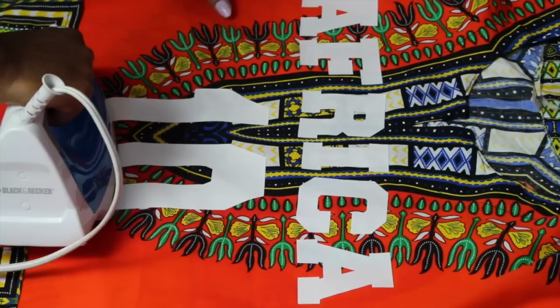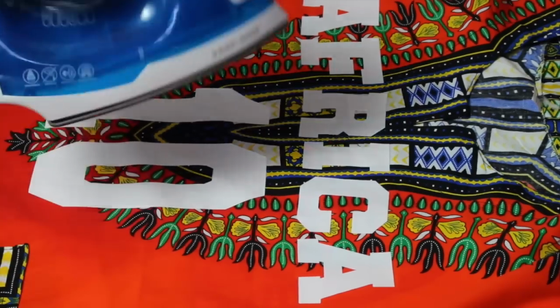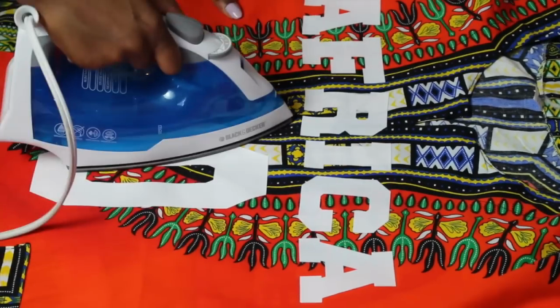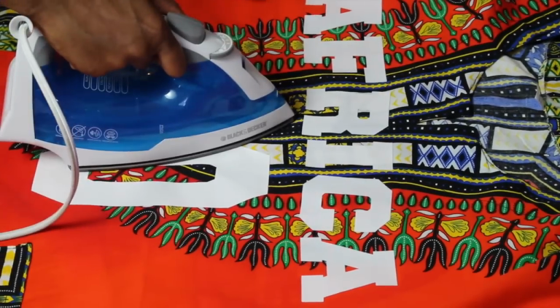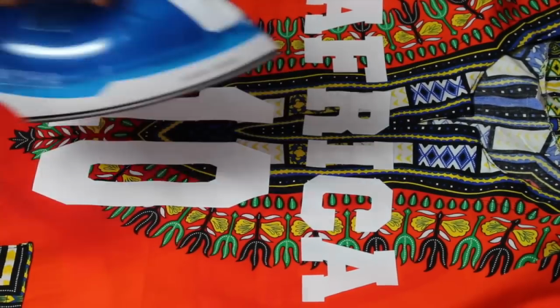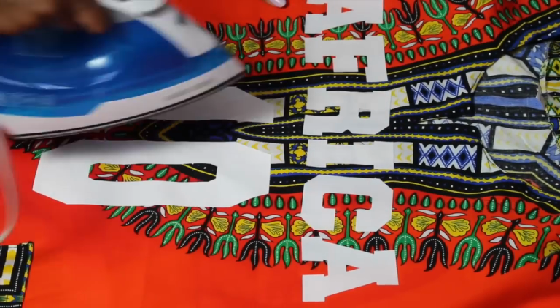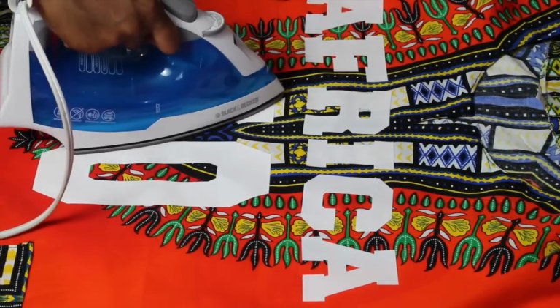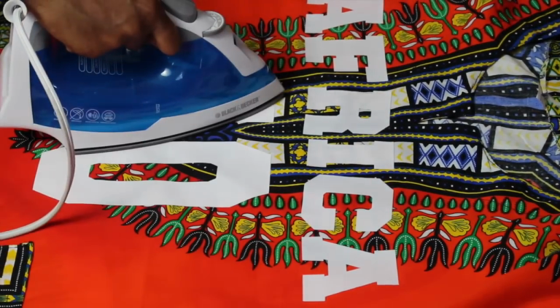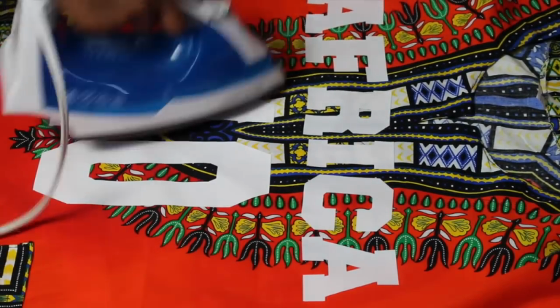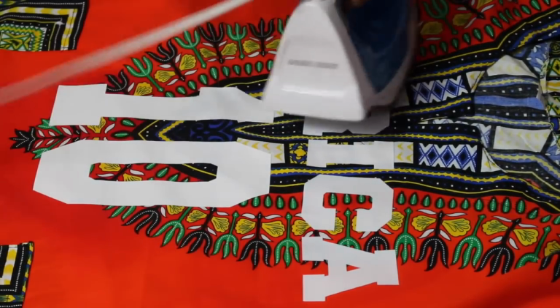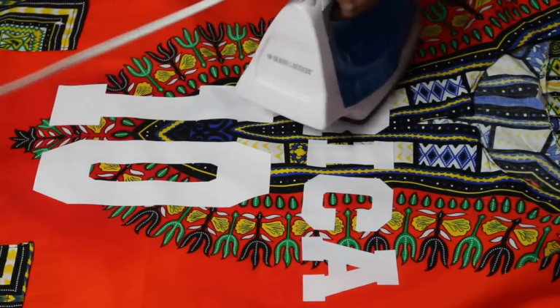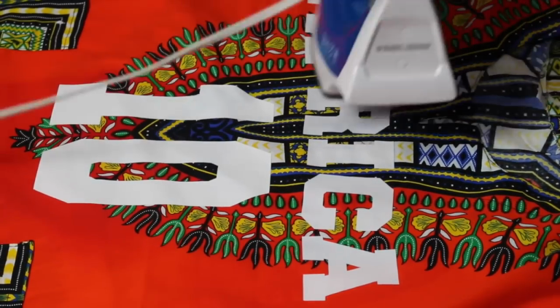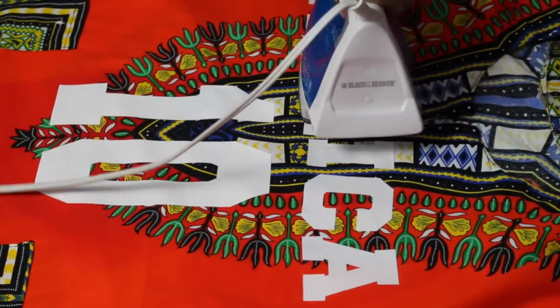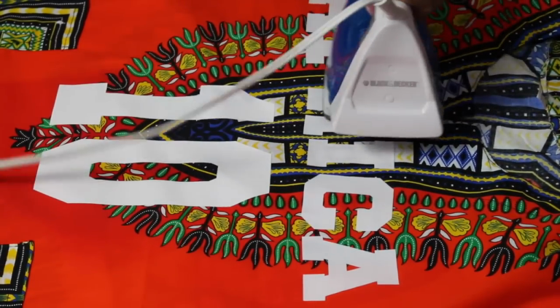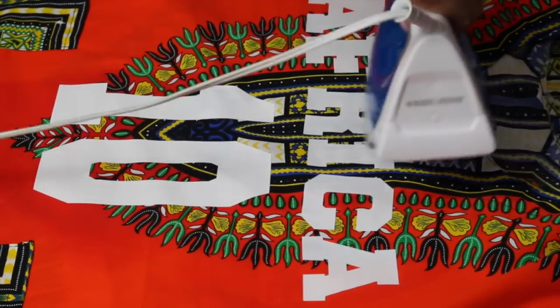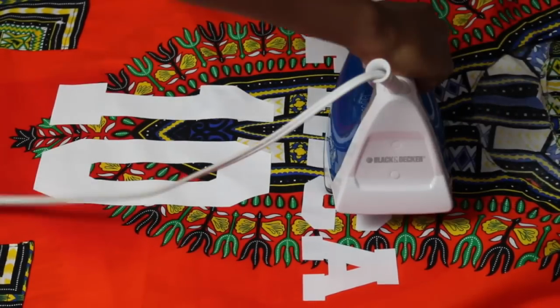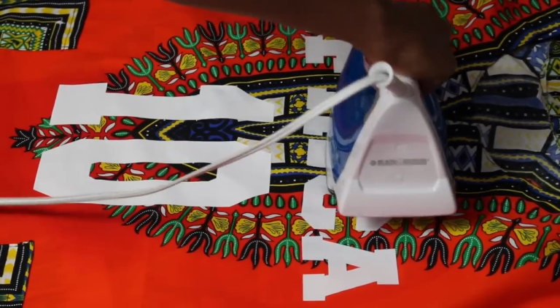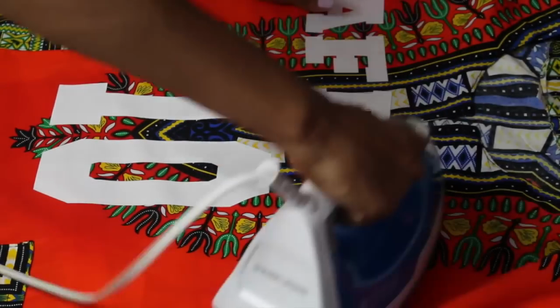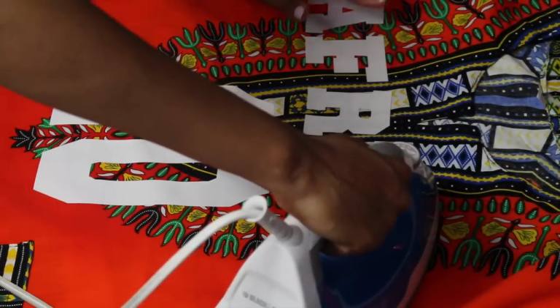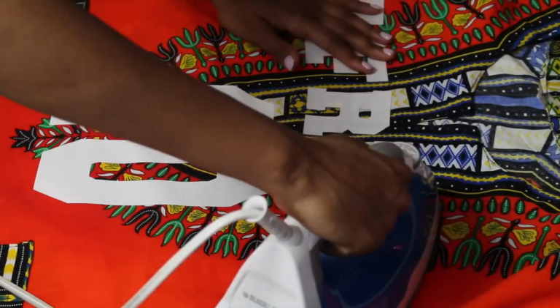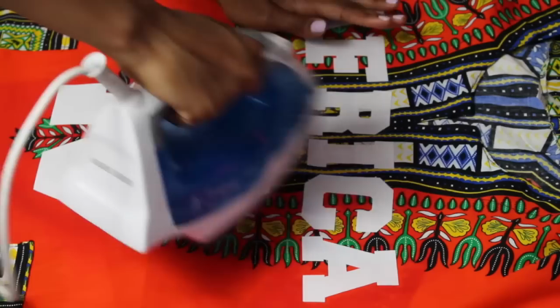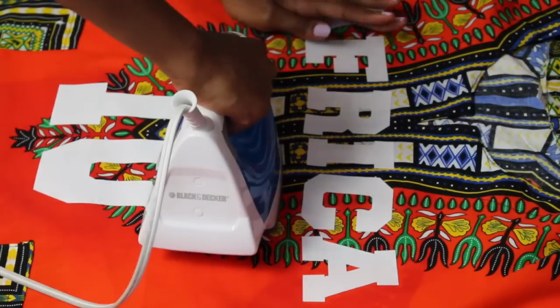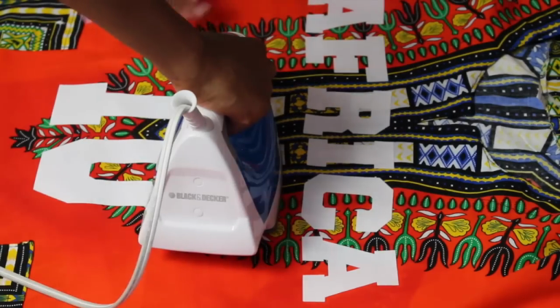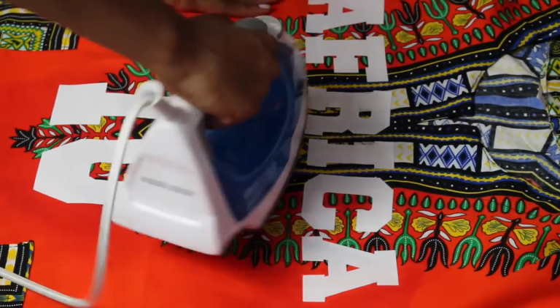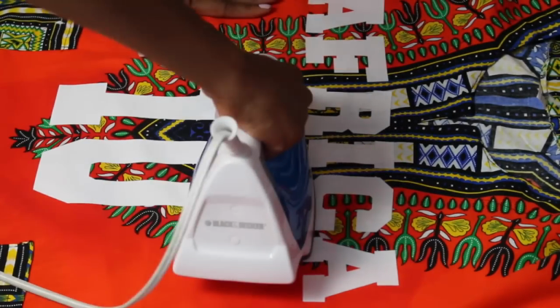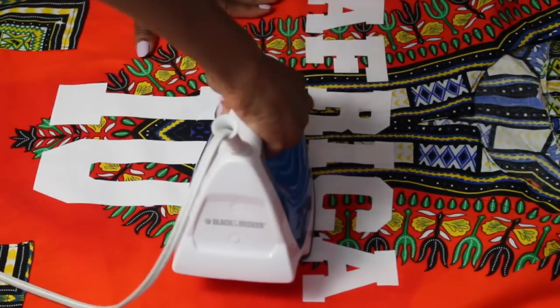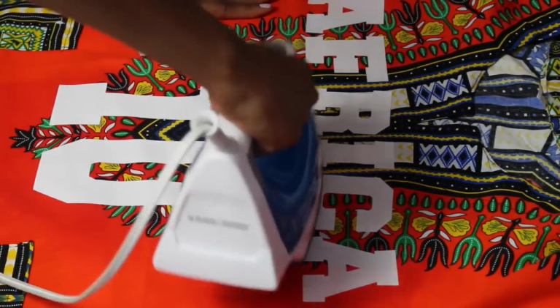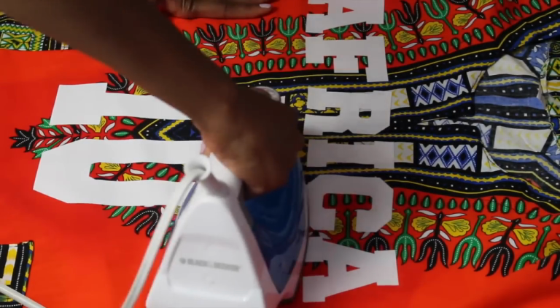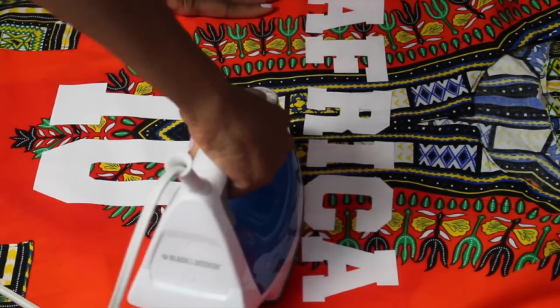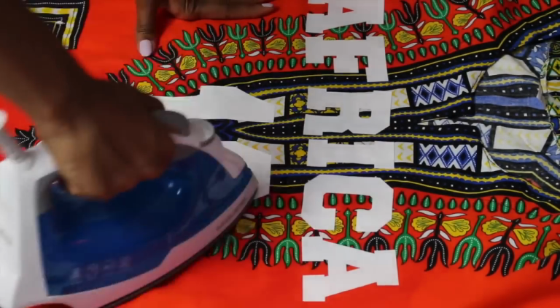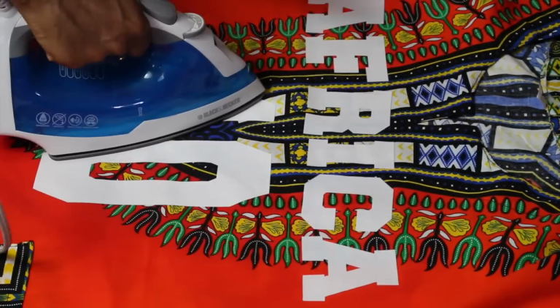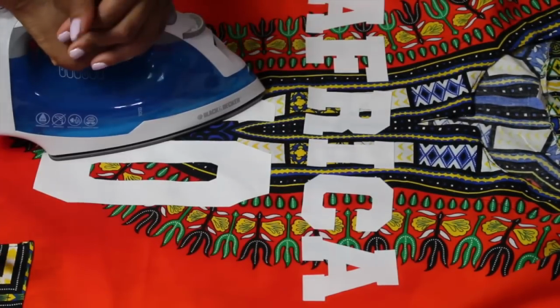I'm just going over the number and the letters once more with my iron, and there you go, guys! You have your dashiki jersey.